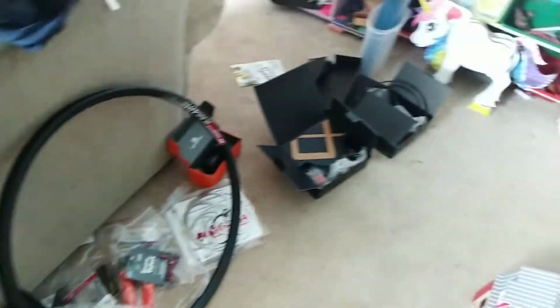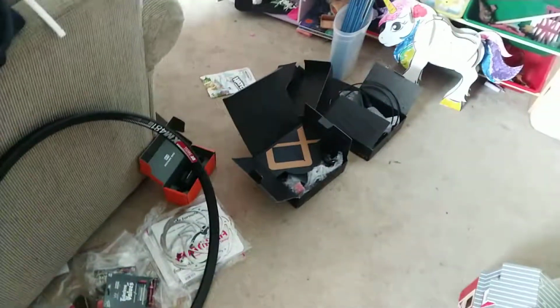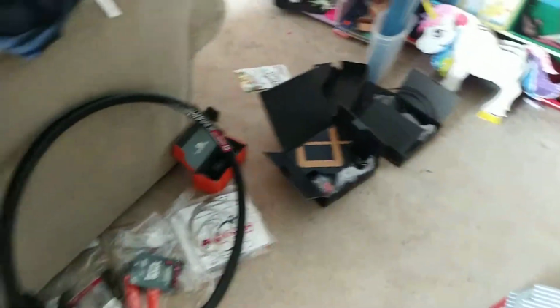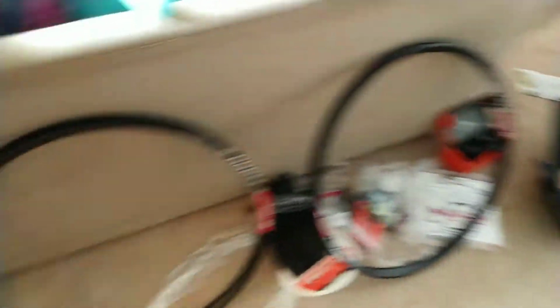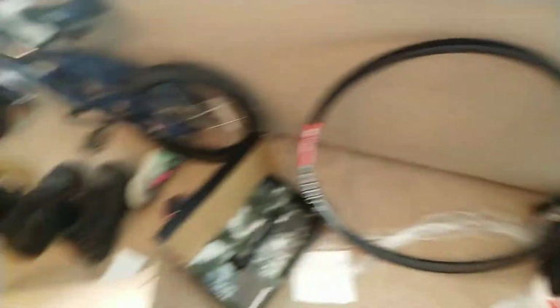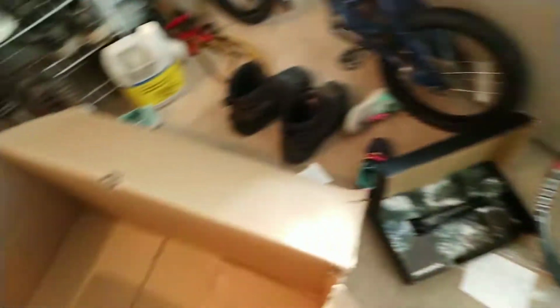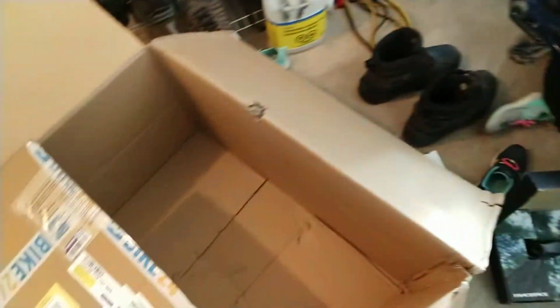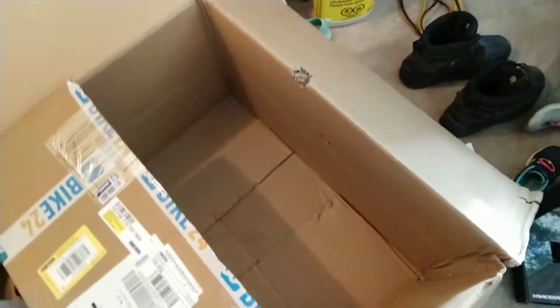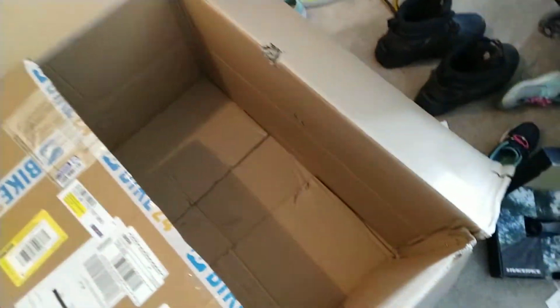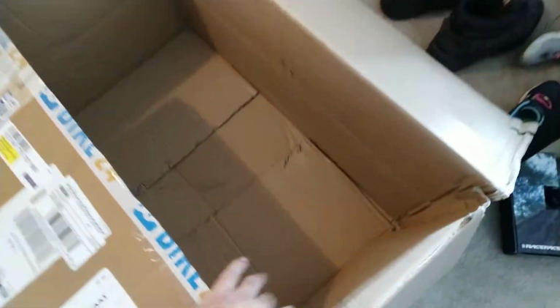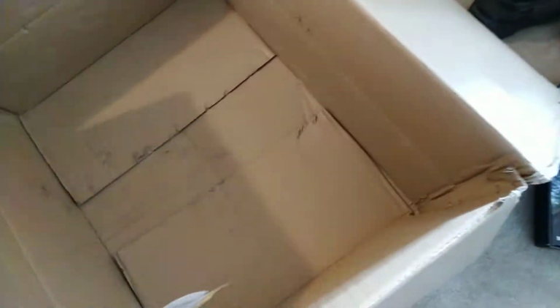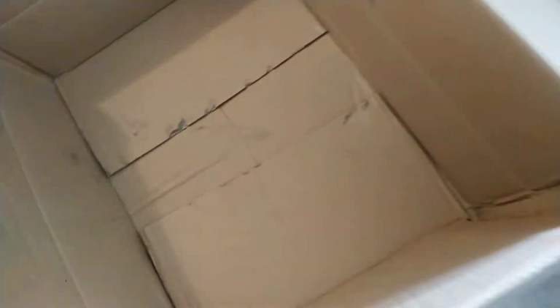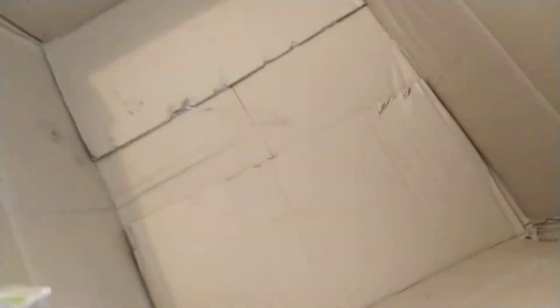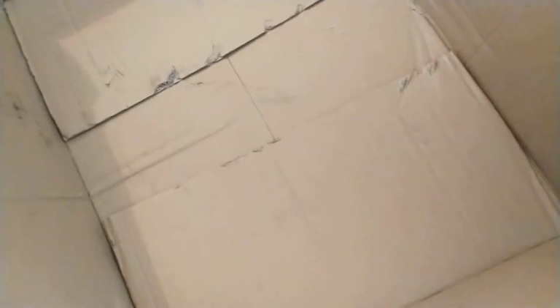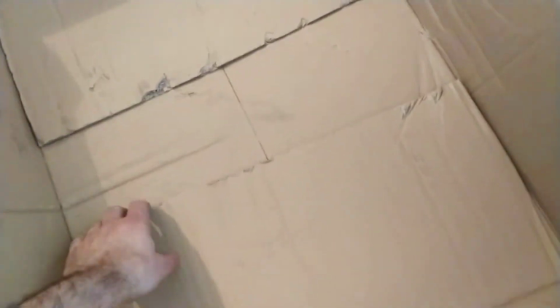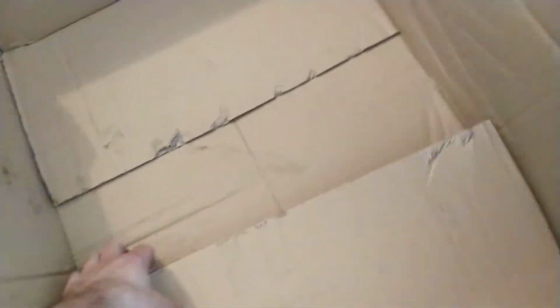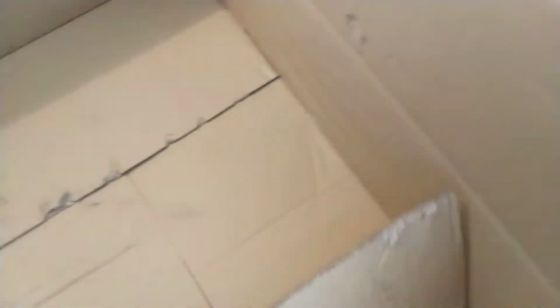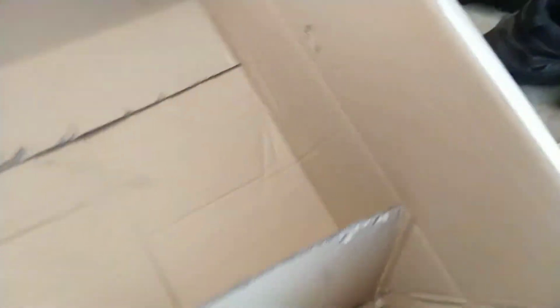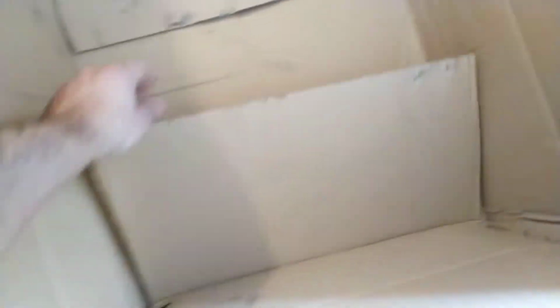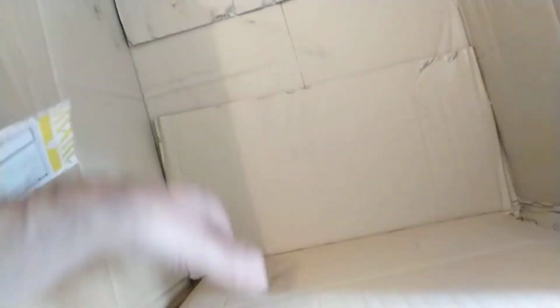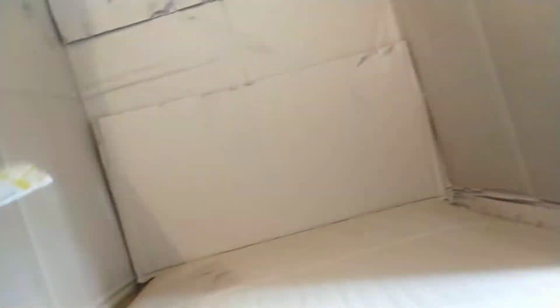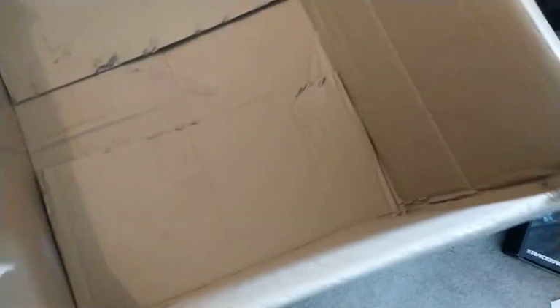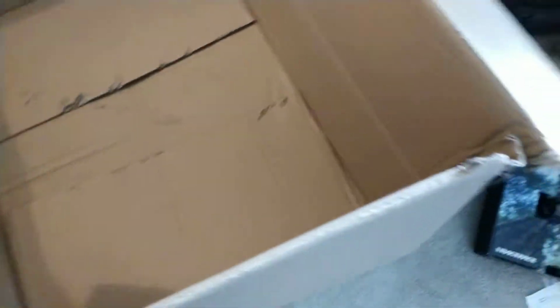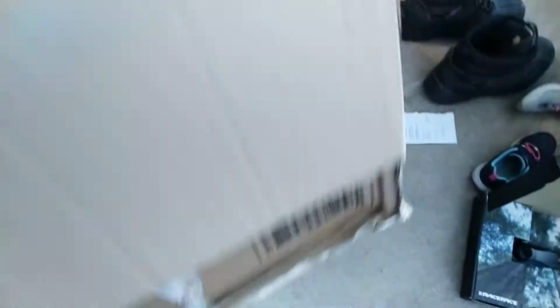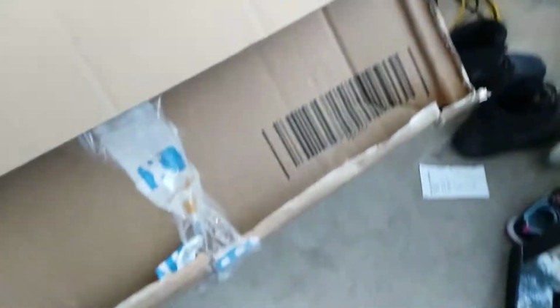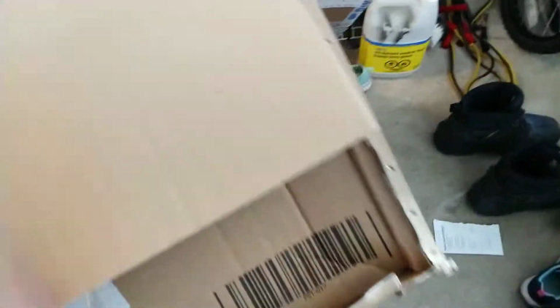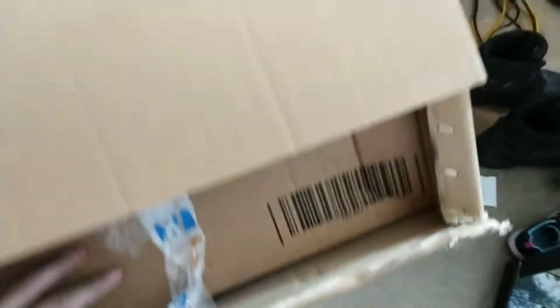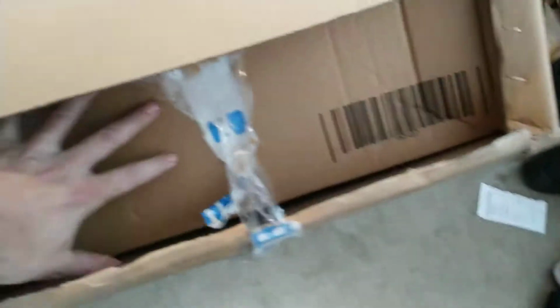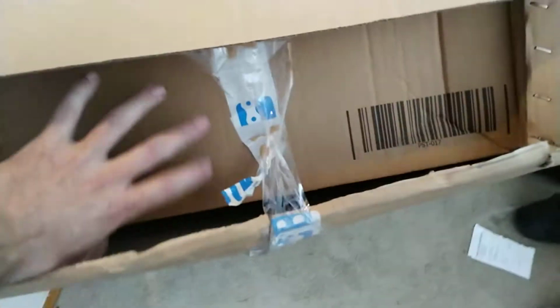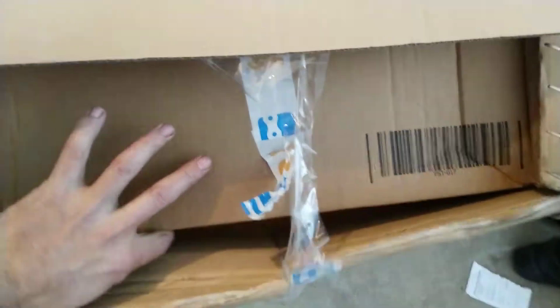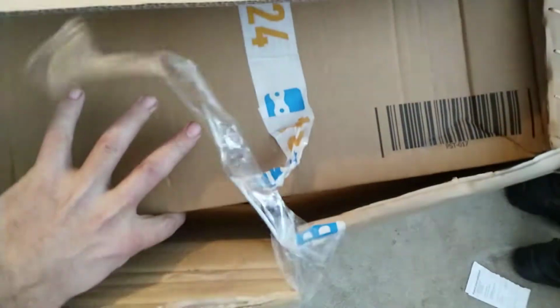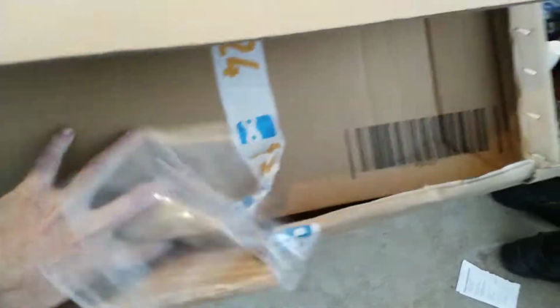The chainring which I ordered is missing from here, probably fell out of the huge gap in the bottom of the box. You can see there's a huge hole in here.